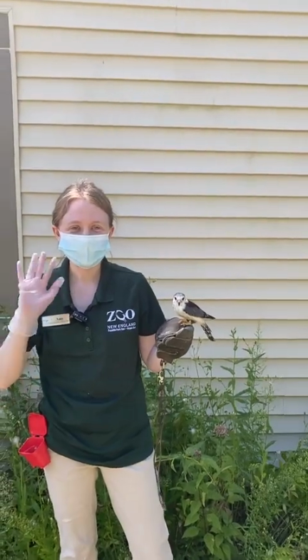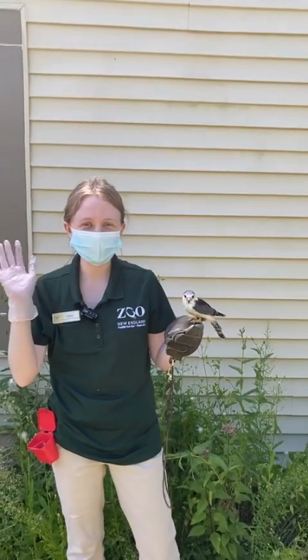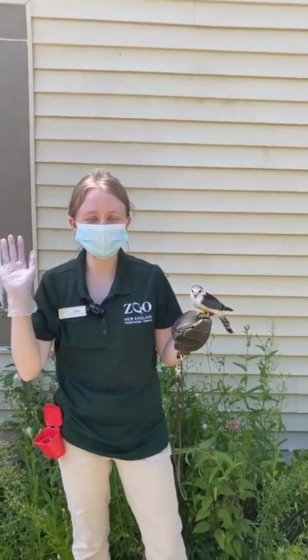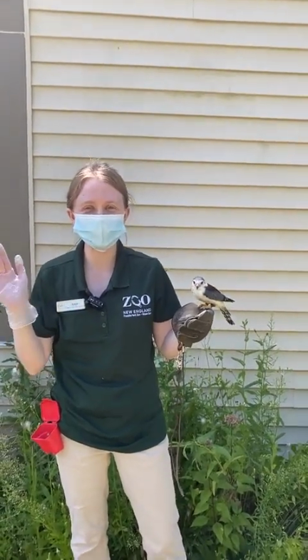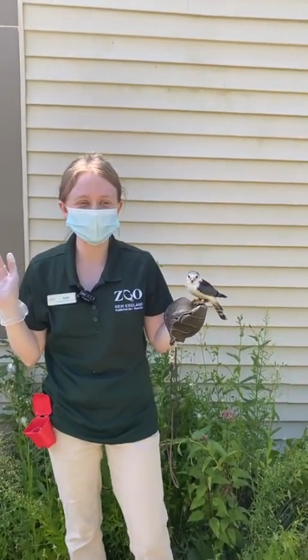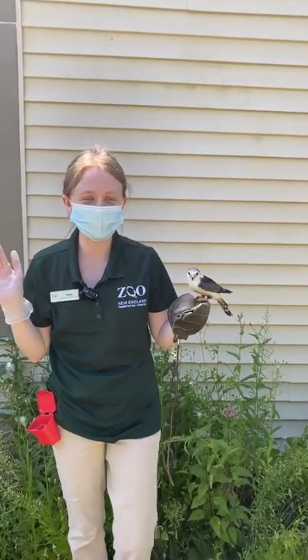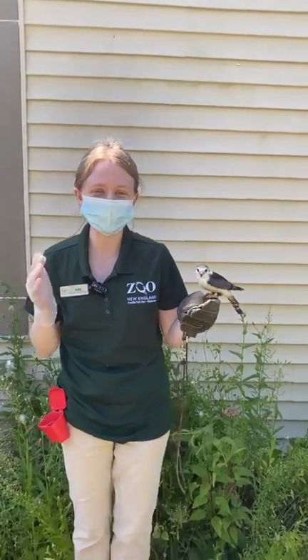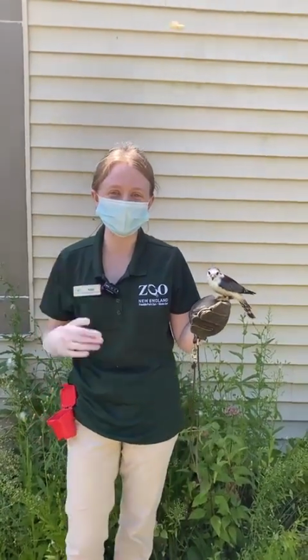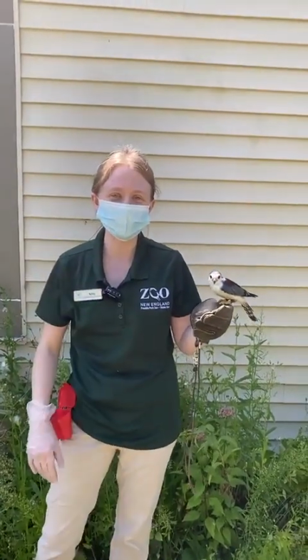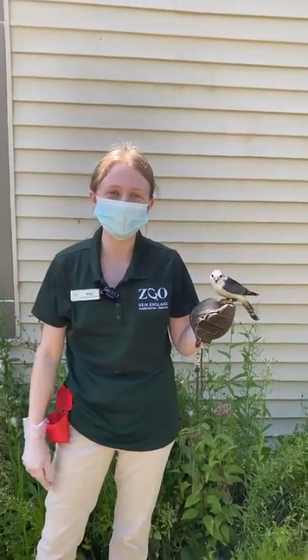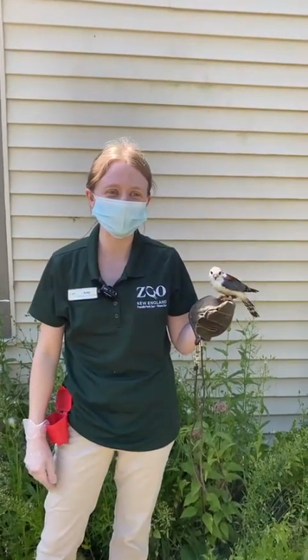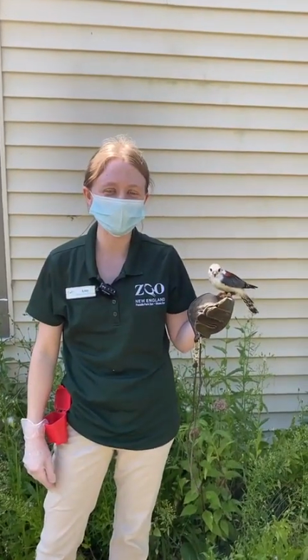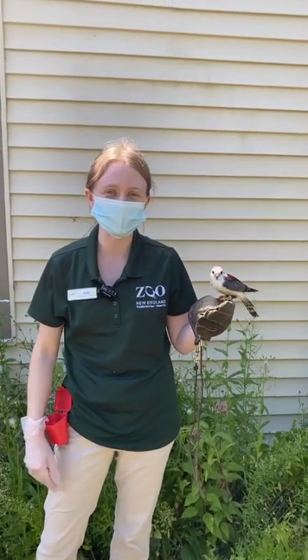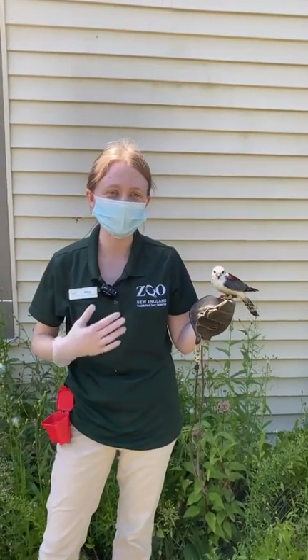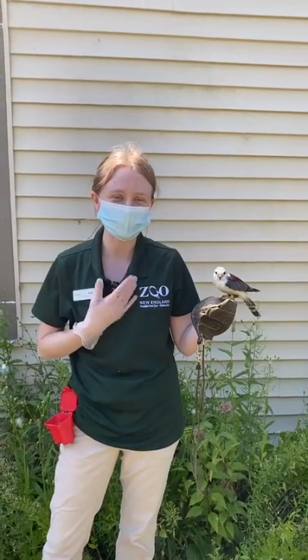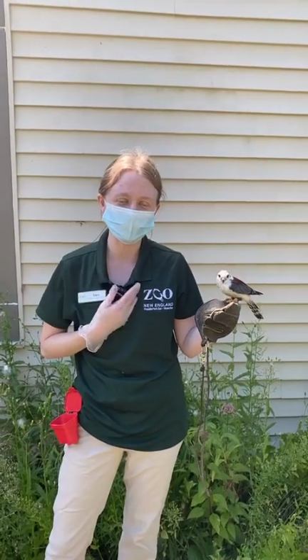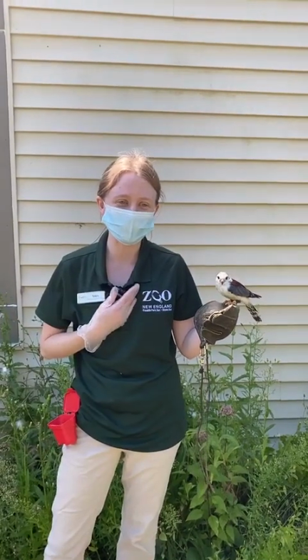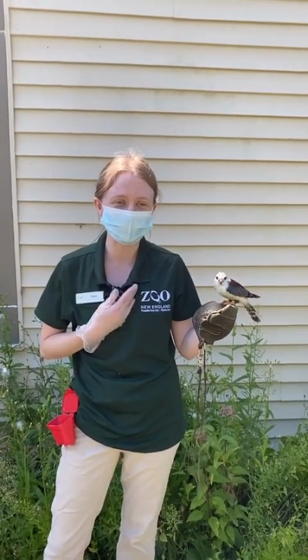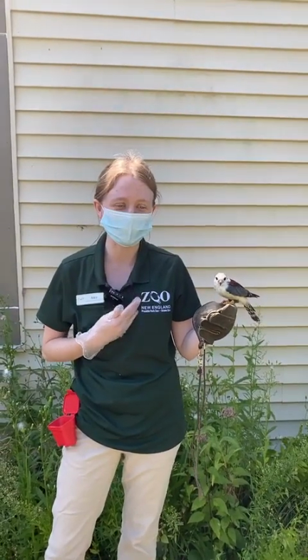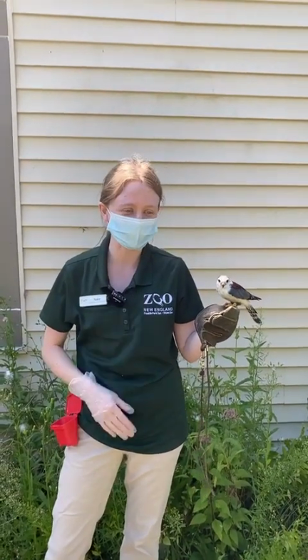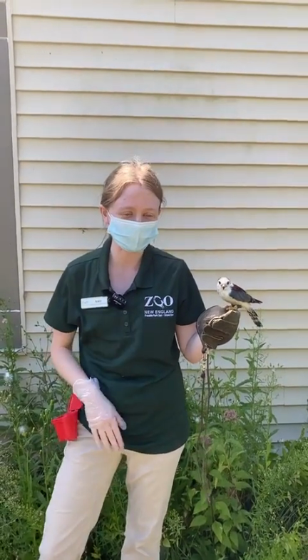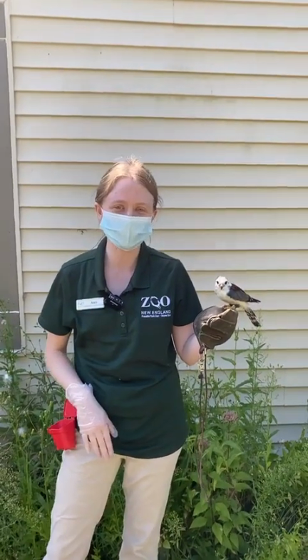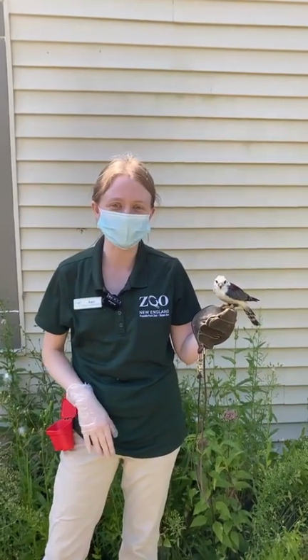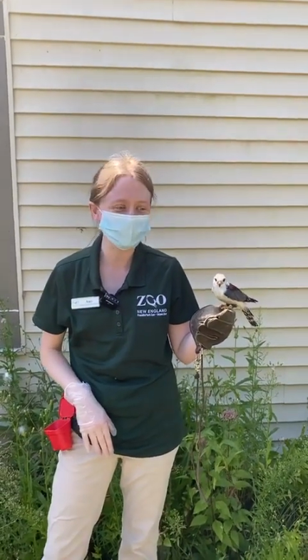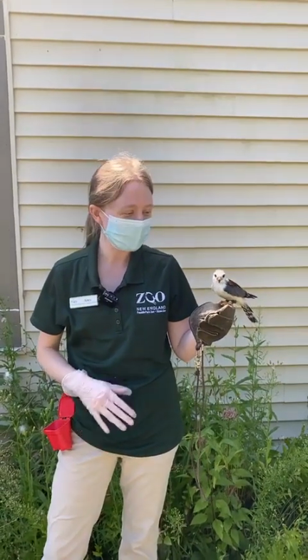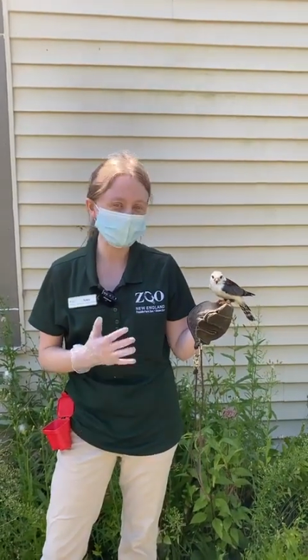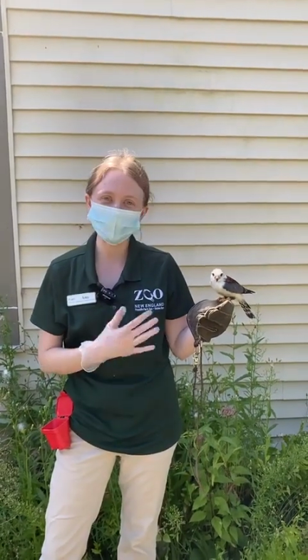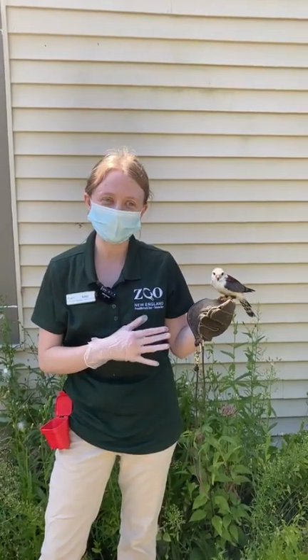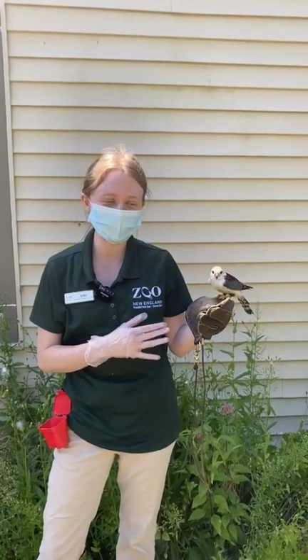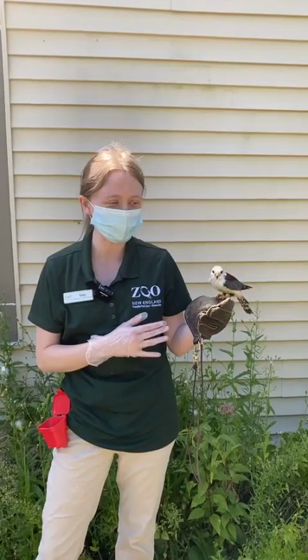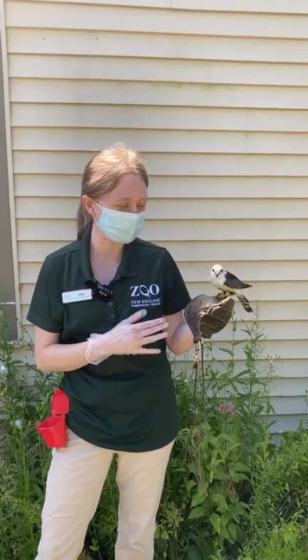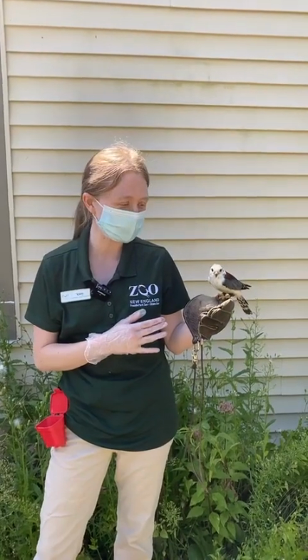Hi everybody! Thanks for joining us for another Facebook Live here at Franklin Park Zoo. My name is Amy. I'm one of the animal ambassador specialists here at the zoo, and I have a very special guest with me today.